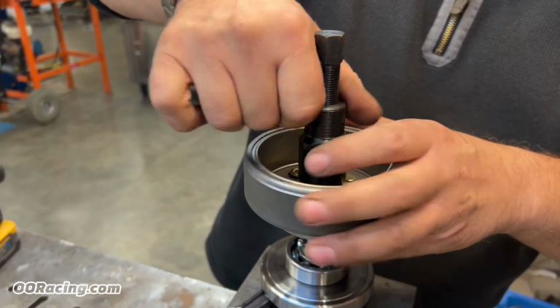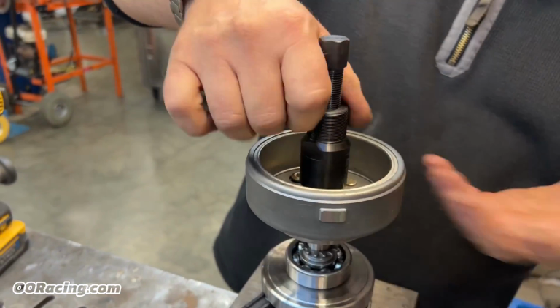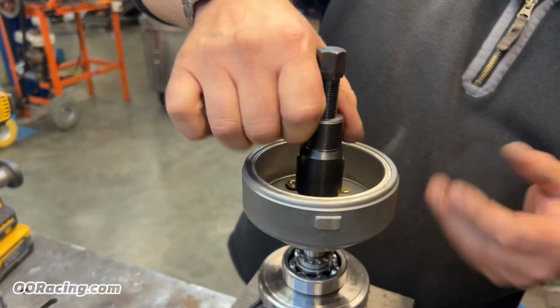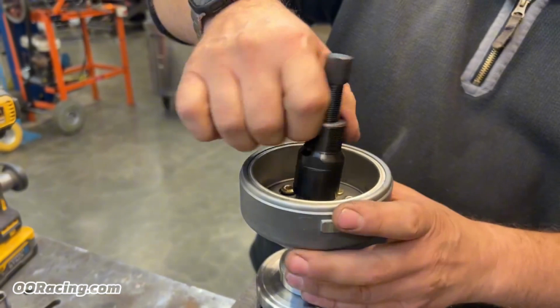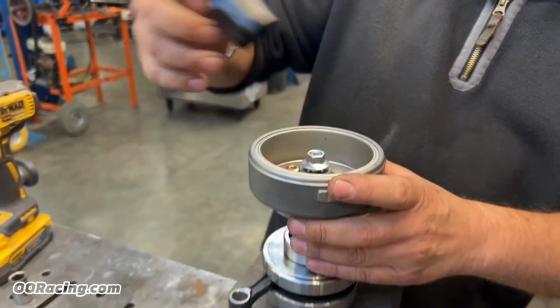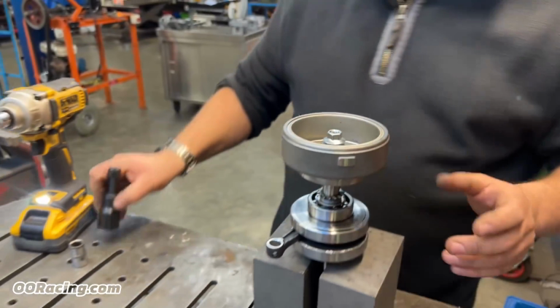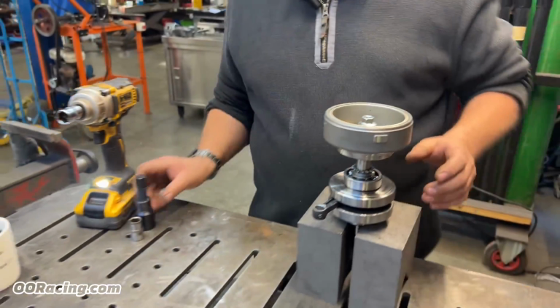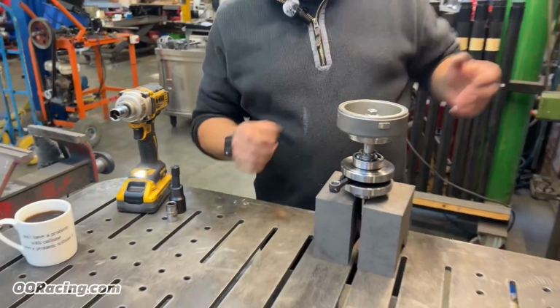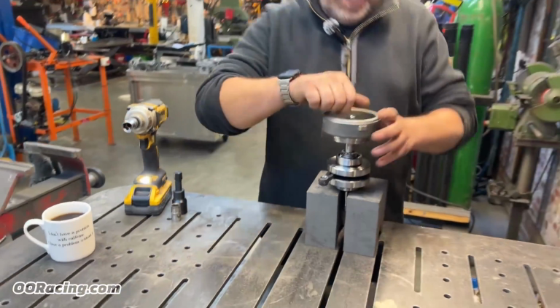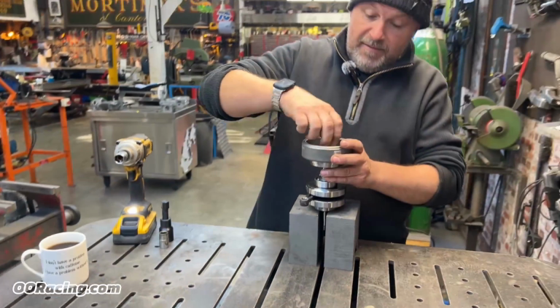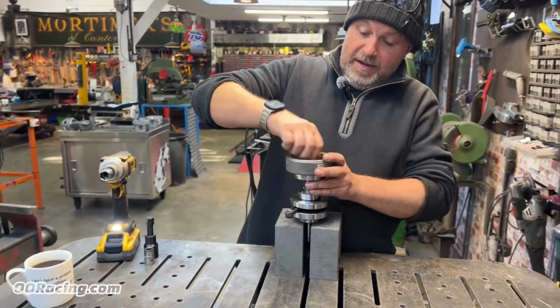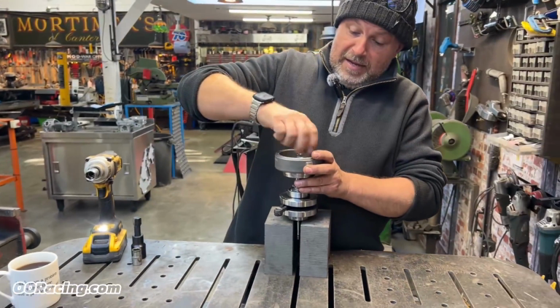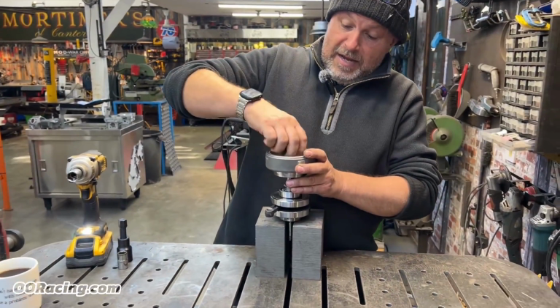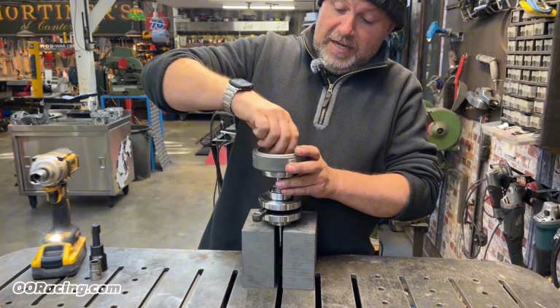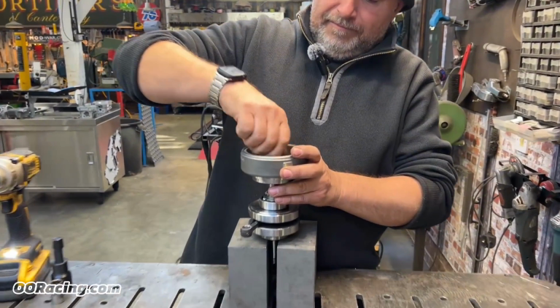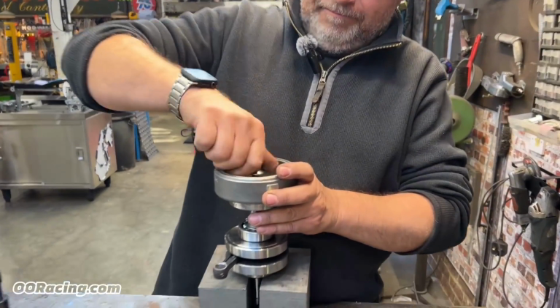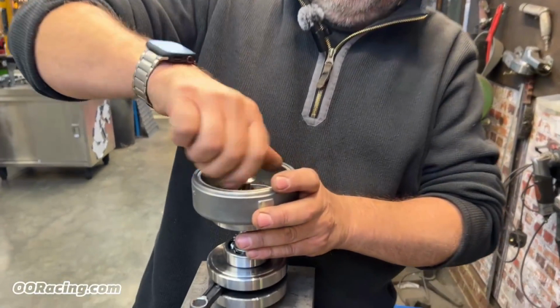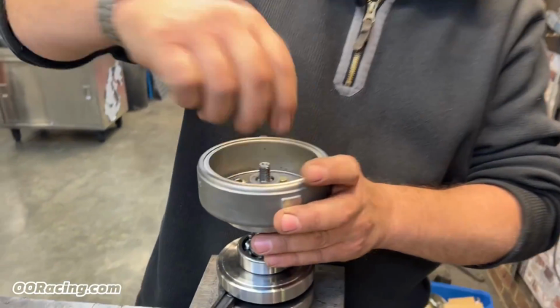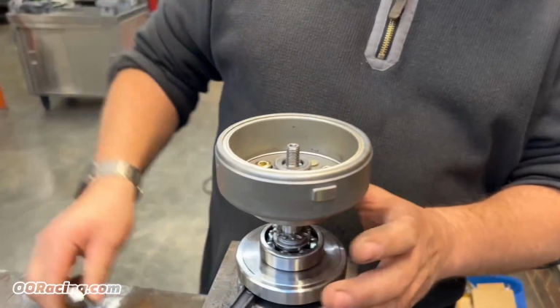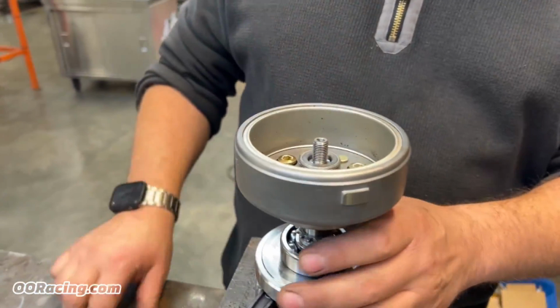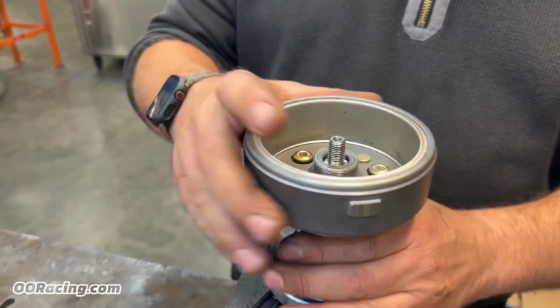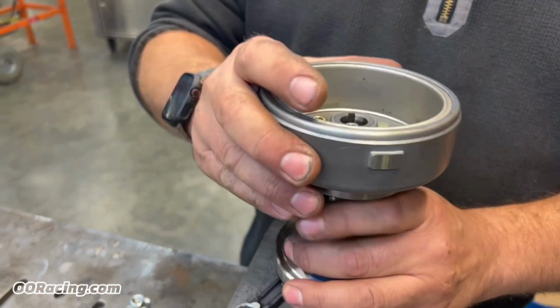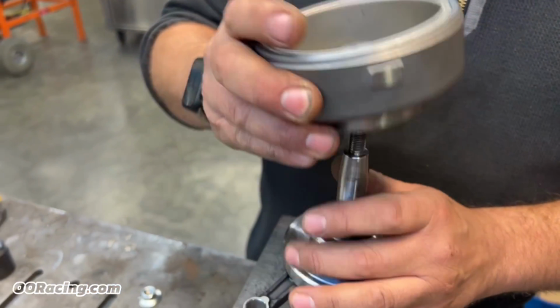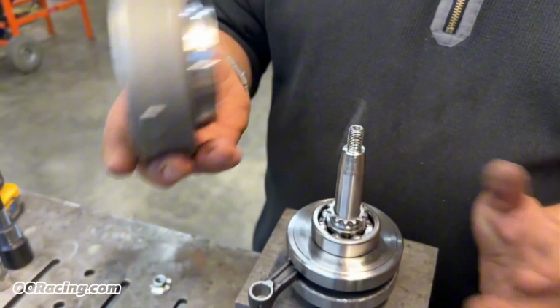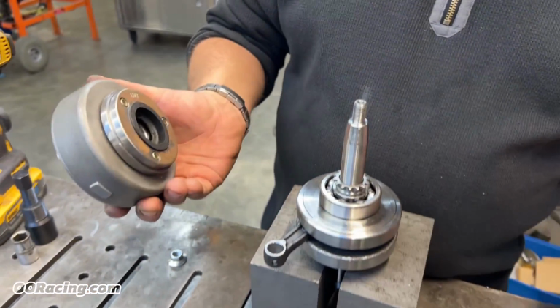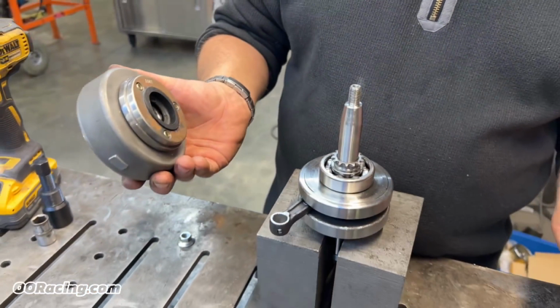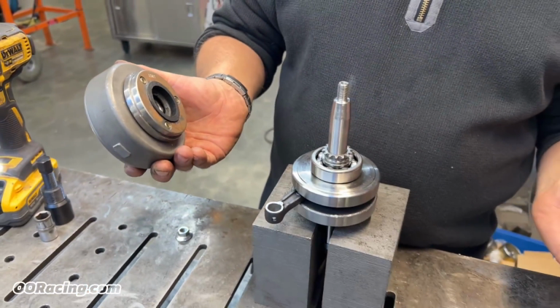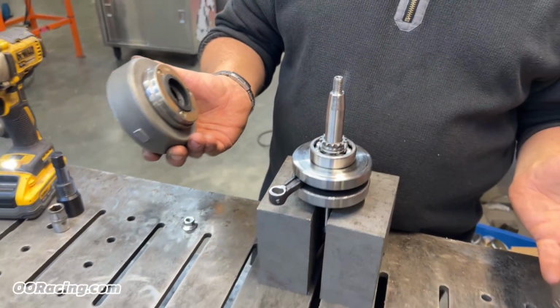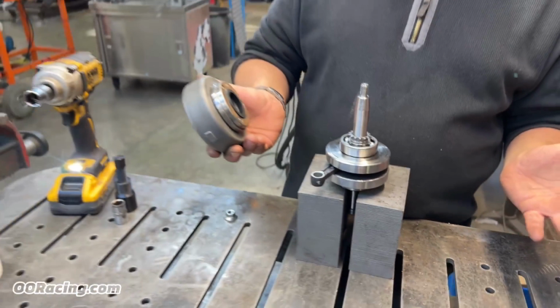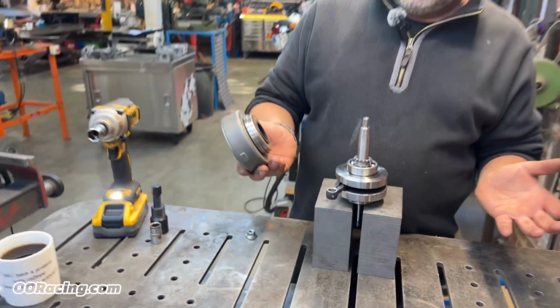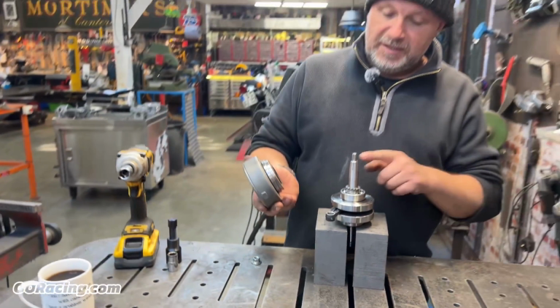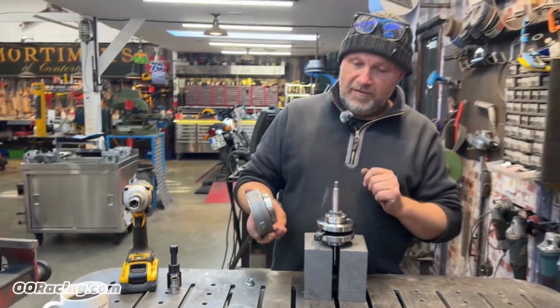We're doing it outside the engine just because we can. Undo the nut, and notice it spun straight off. Lift it off and away you go — no damage to the end of the crank.